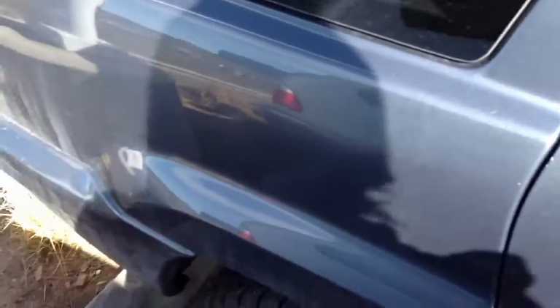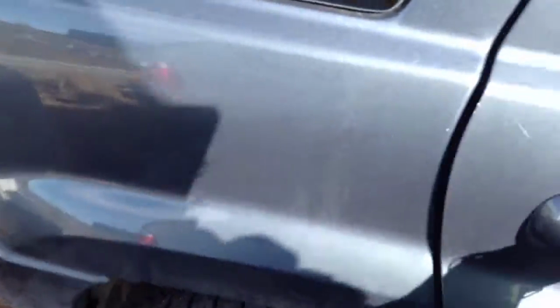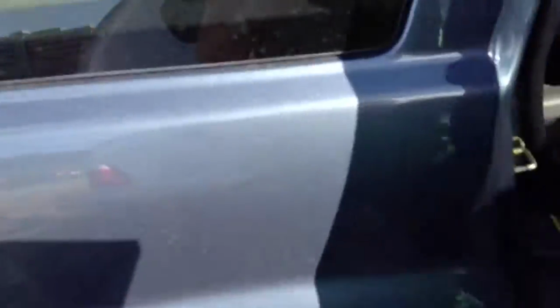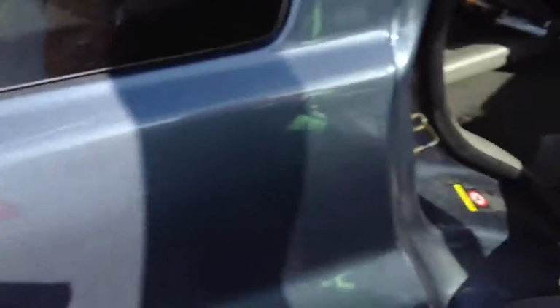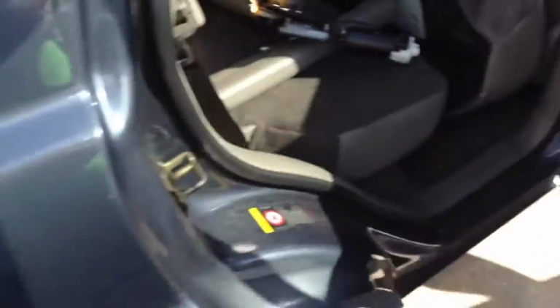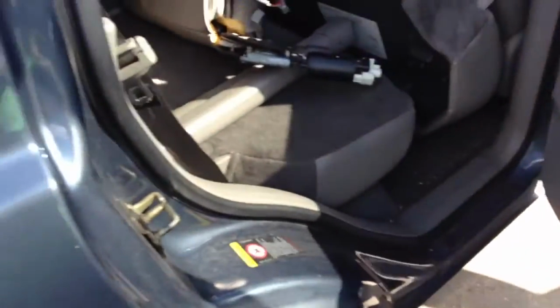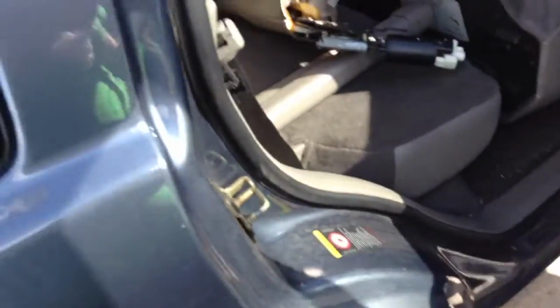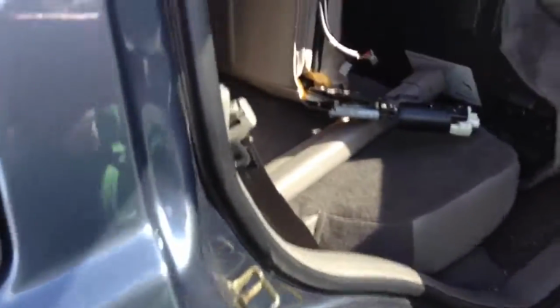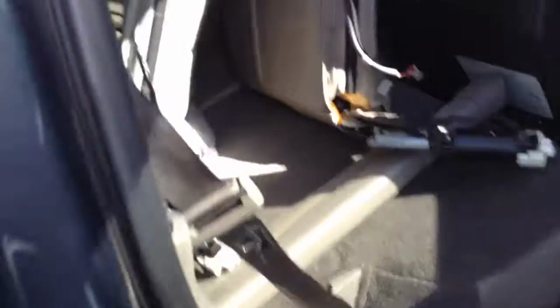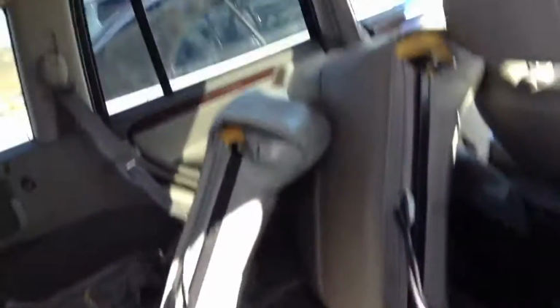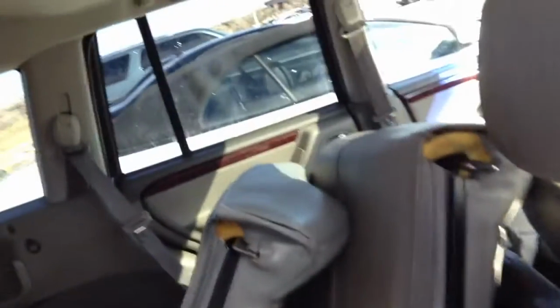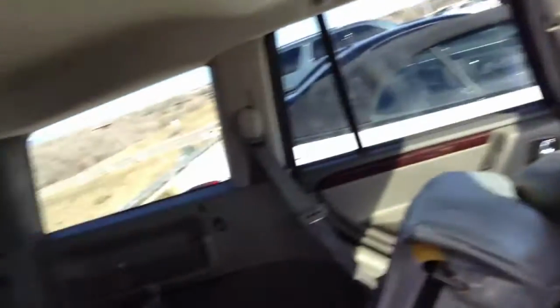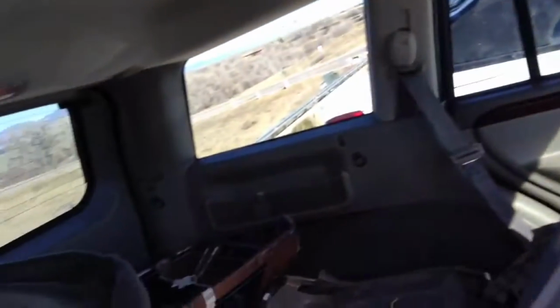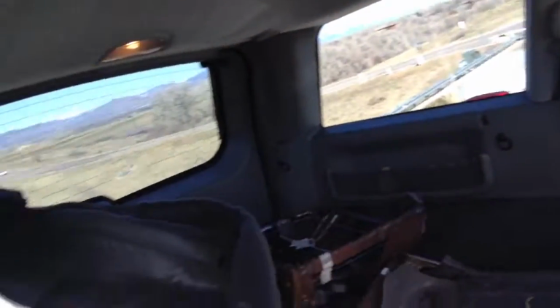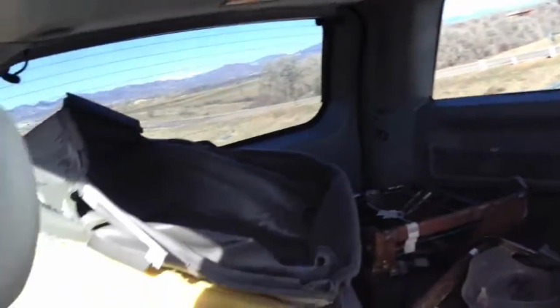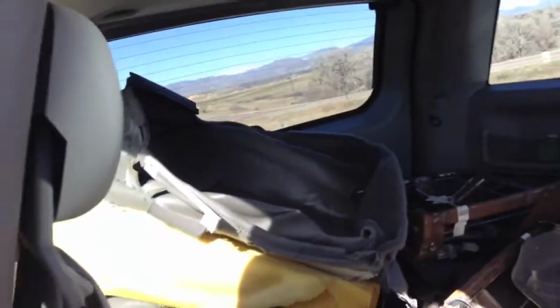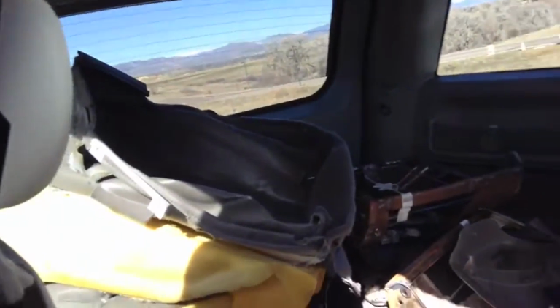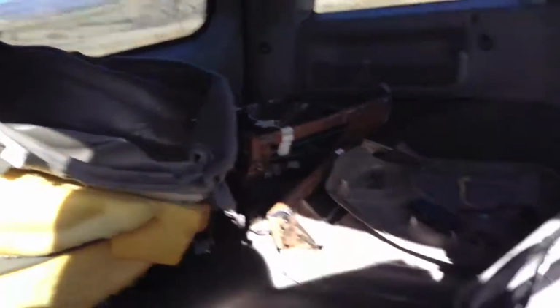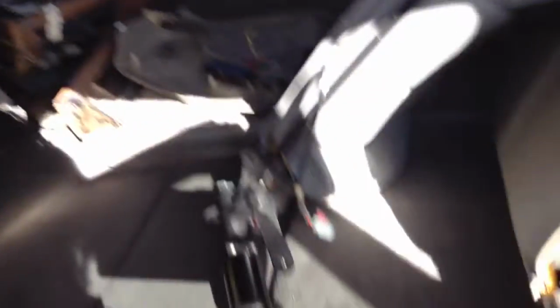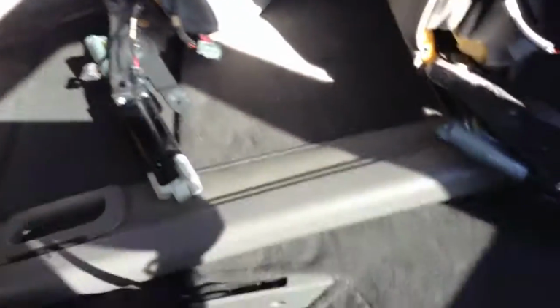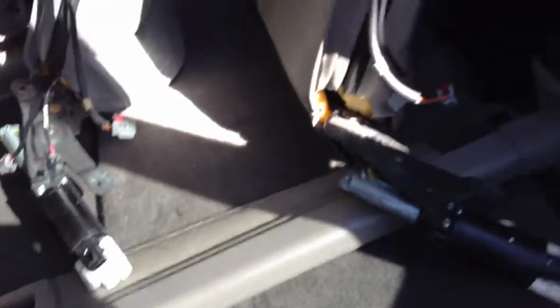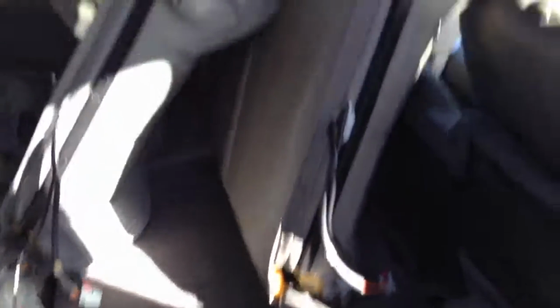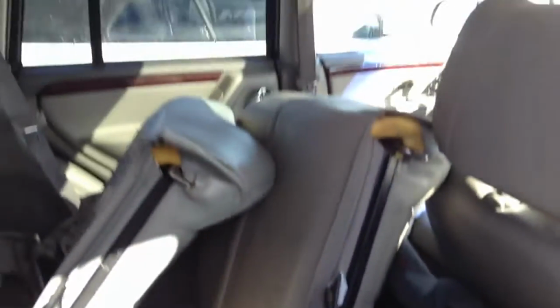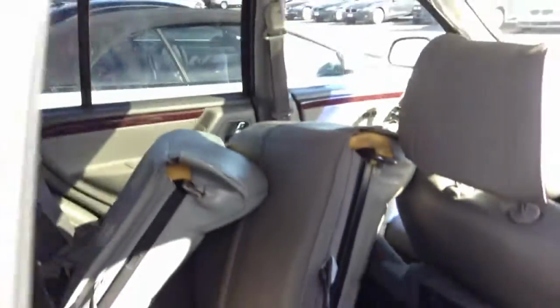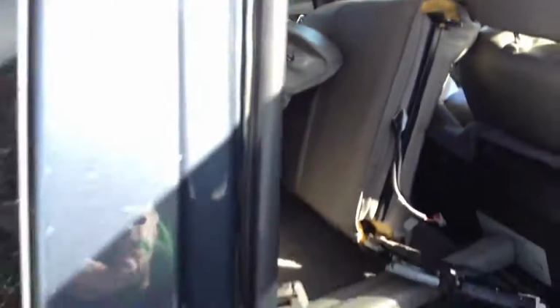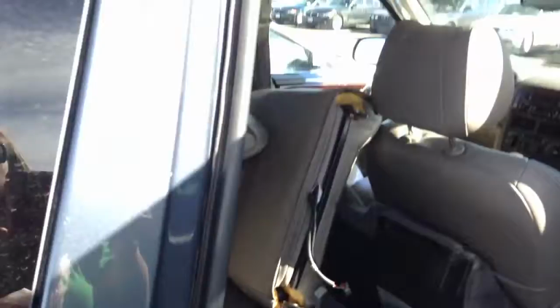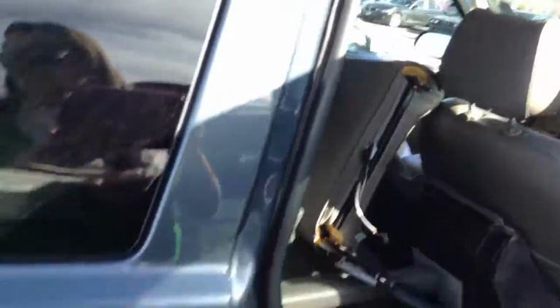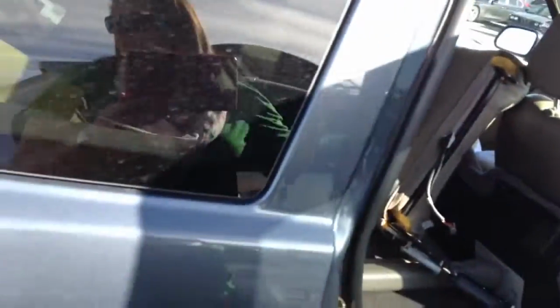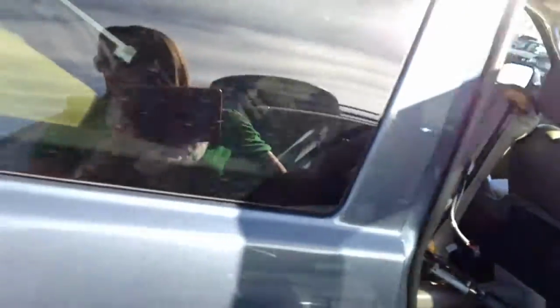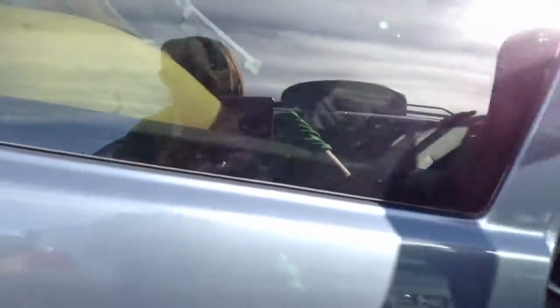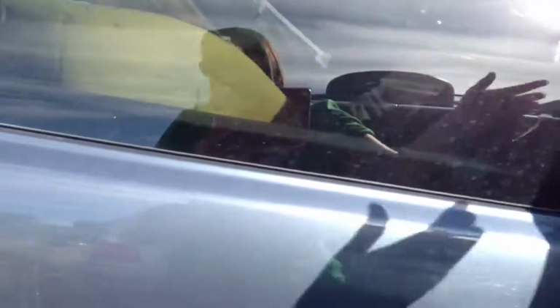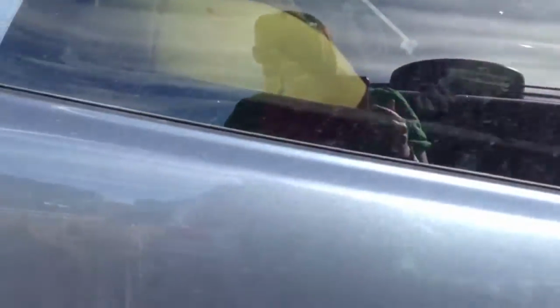You can definitely take a look at it here and just see kind of what you're looking at. I apologize about the mess in the car and the fact that it's not cleaned whatsoever.